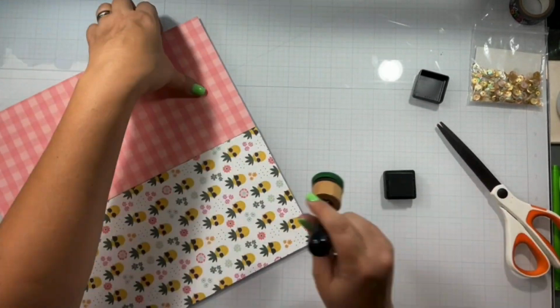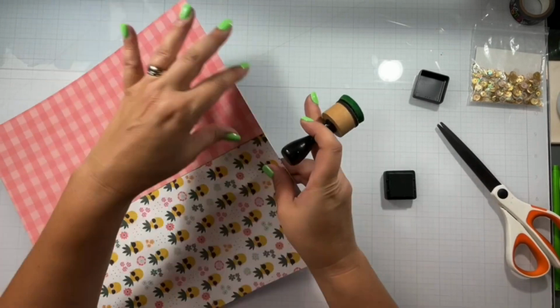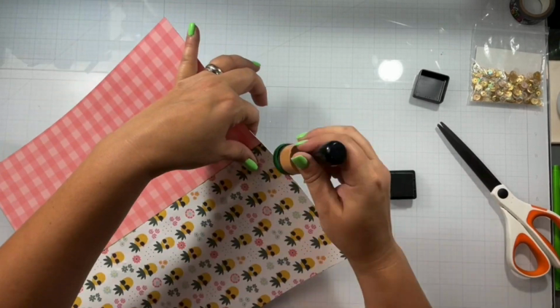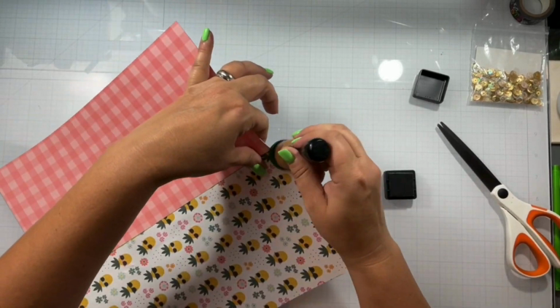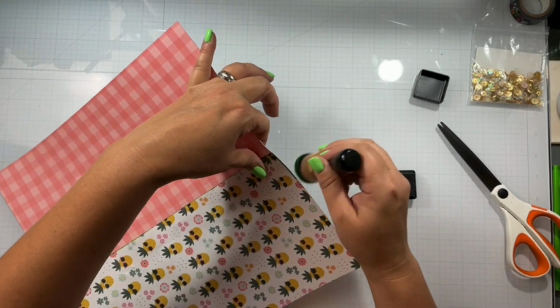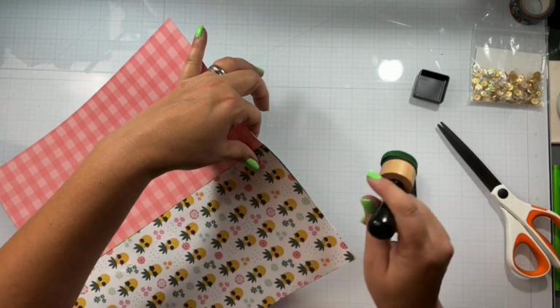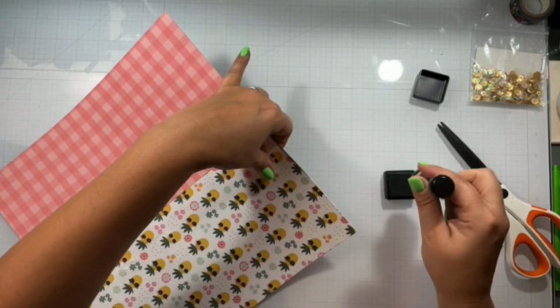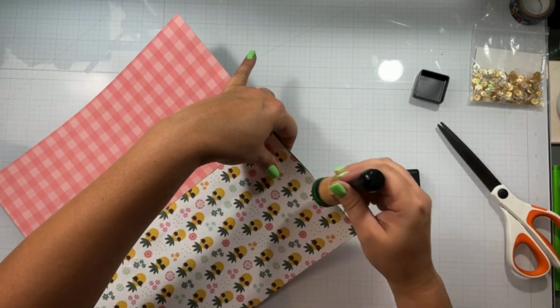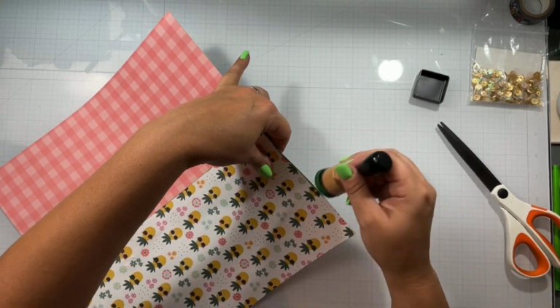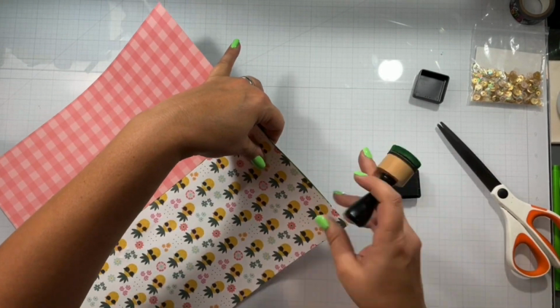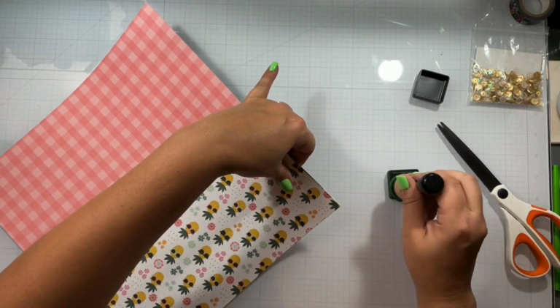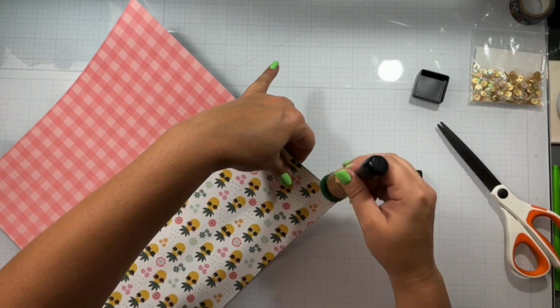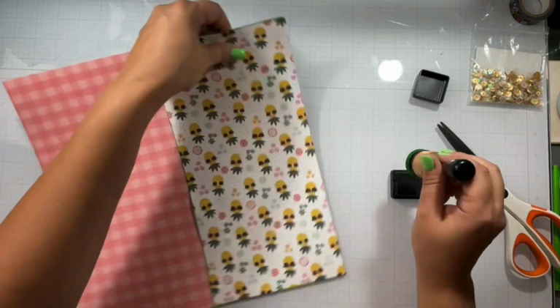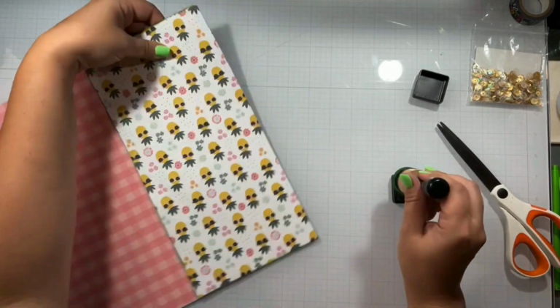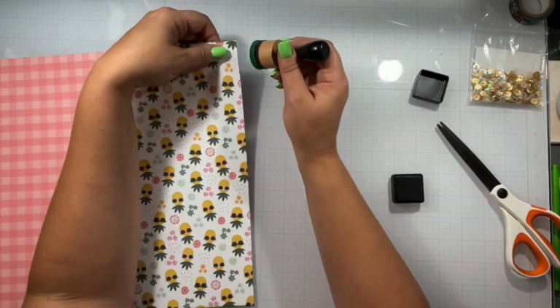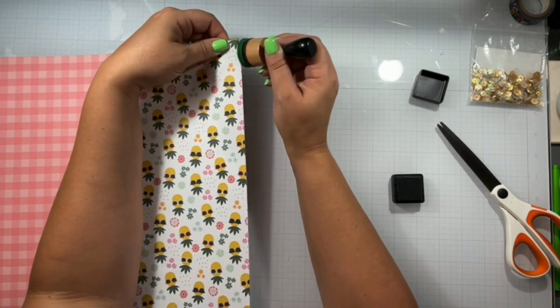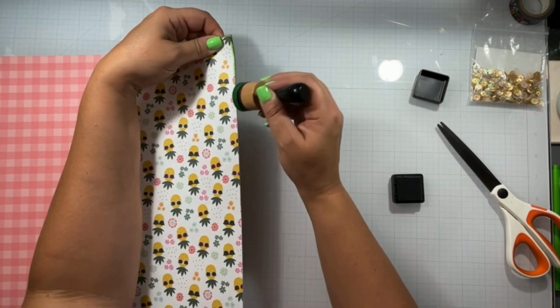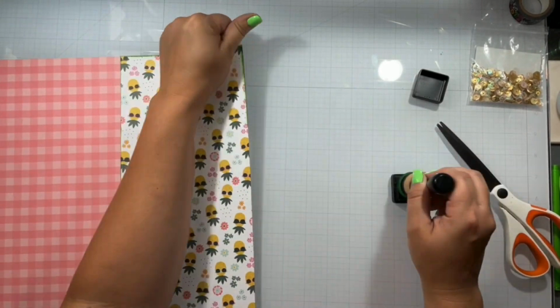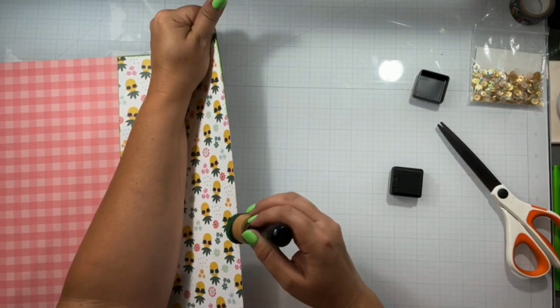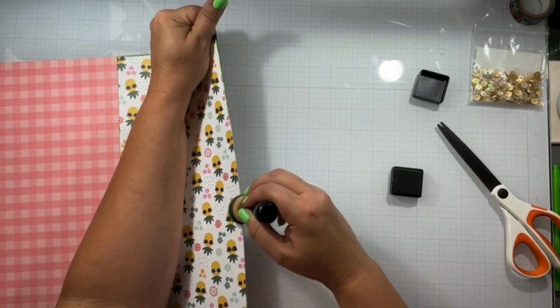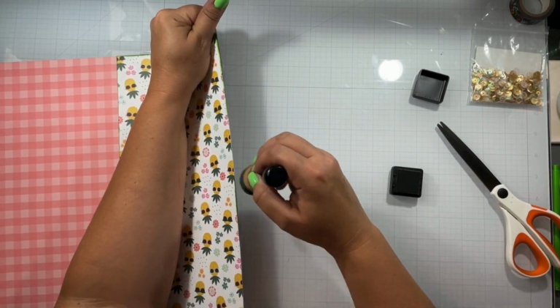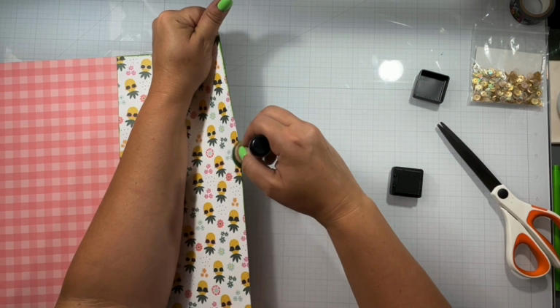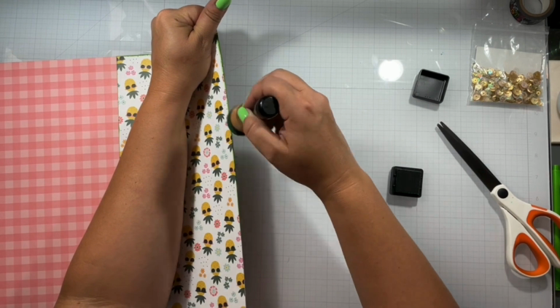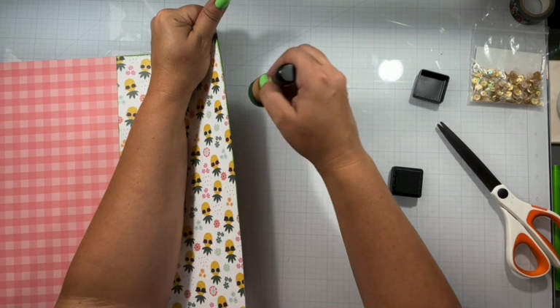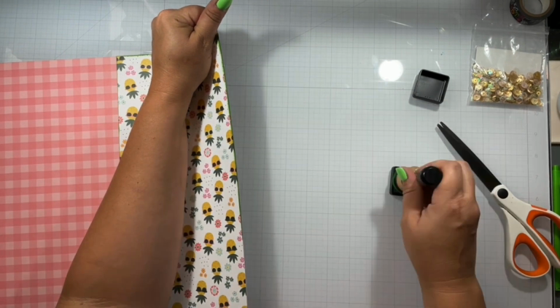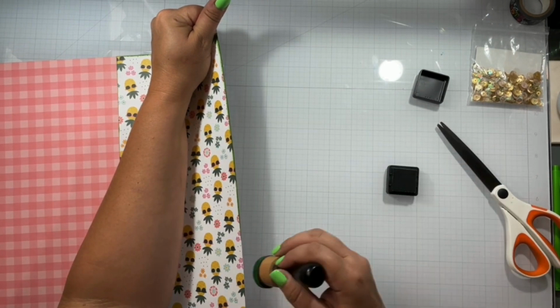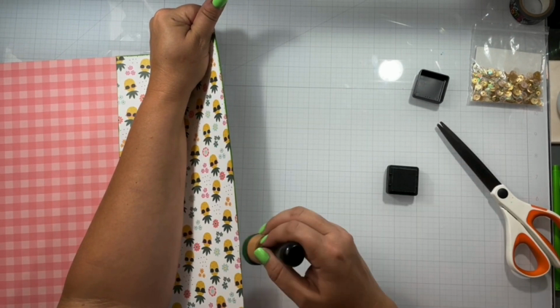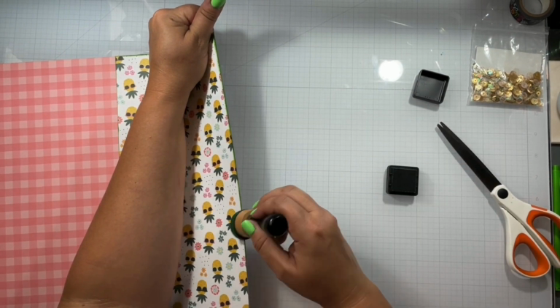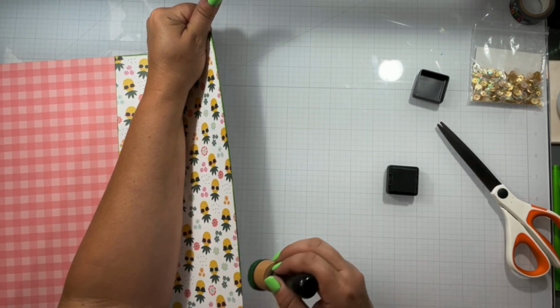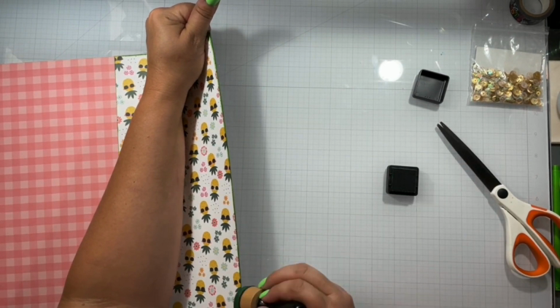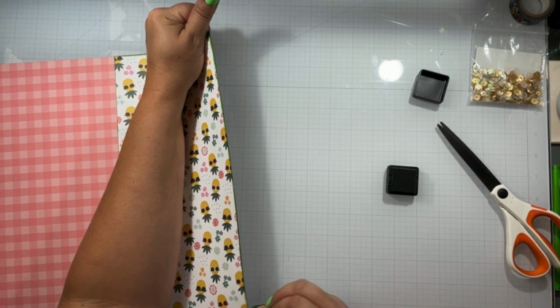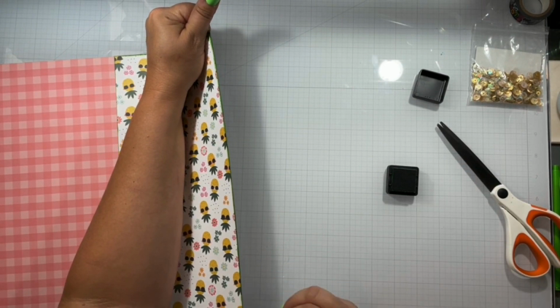I'm pulling away from my messy lines, you guys. I feel like that fad for me is over for a while — don't worry, it will eventually show back up.